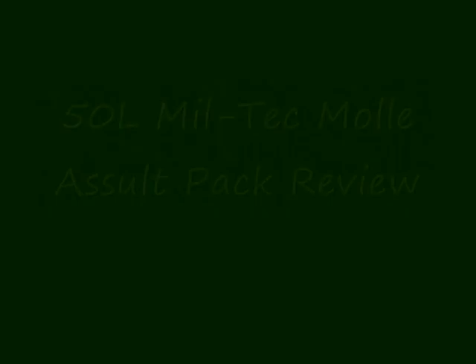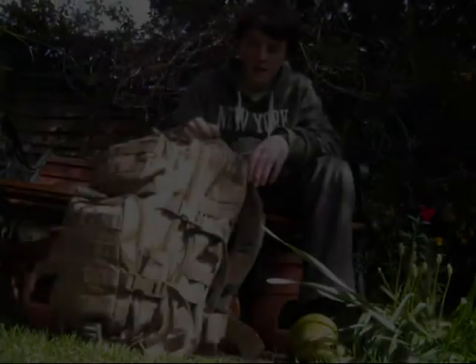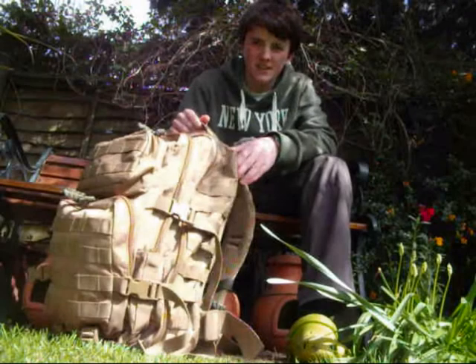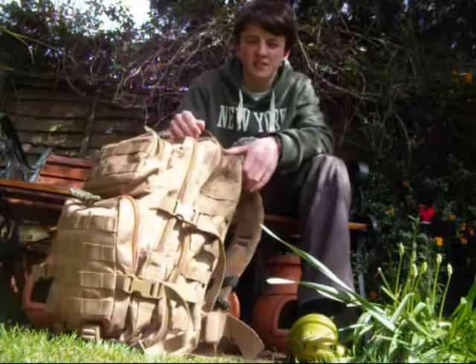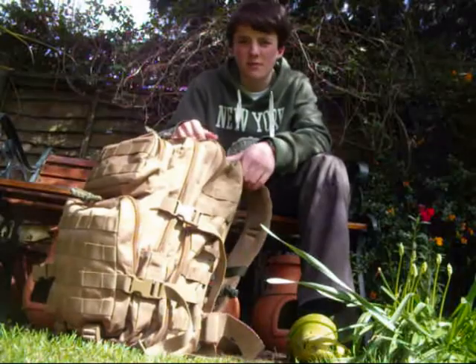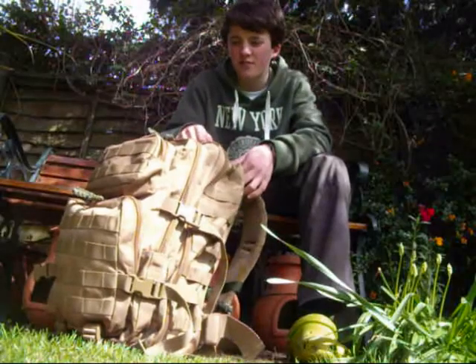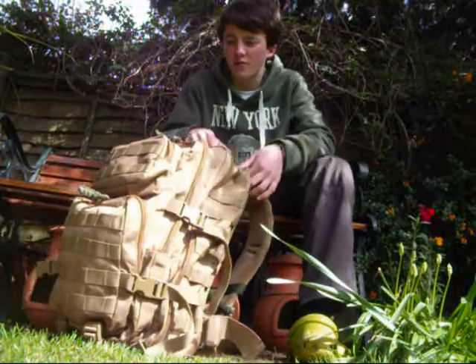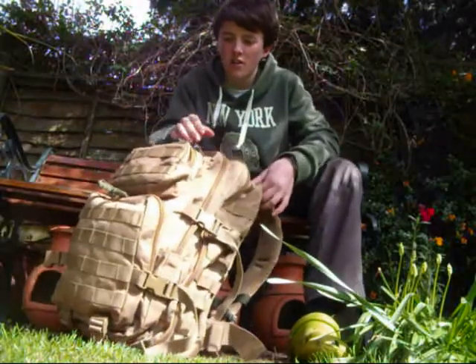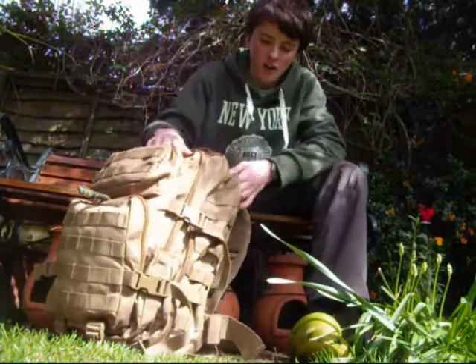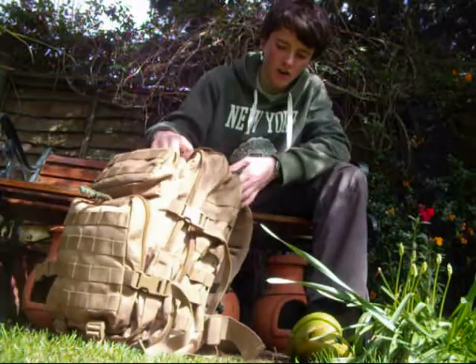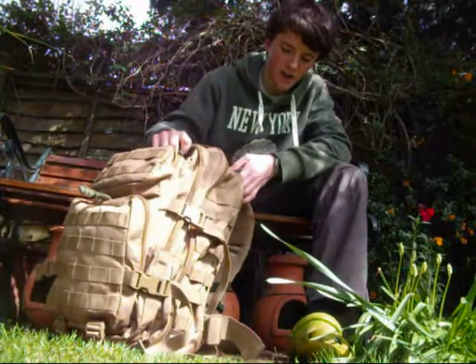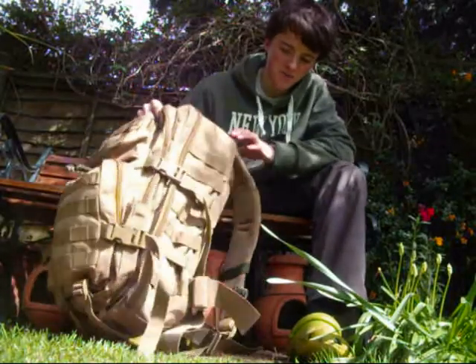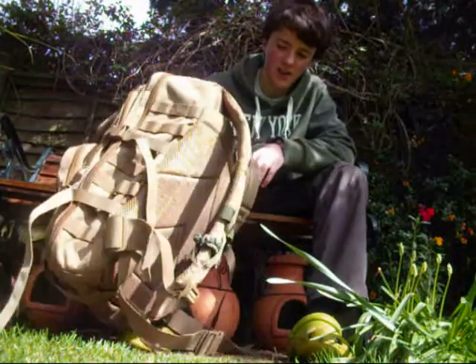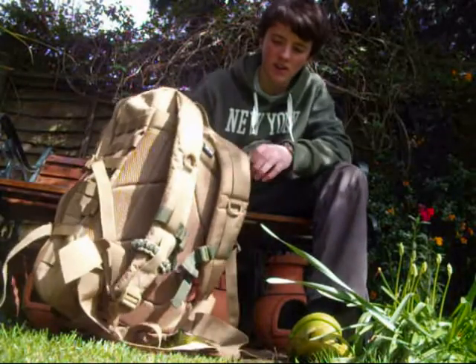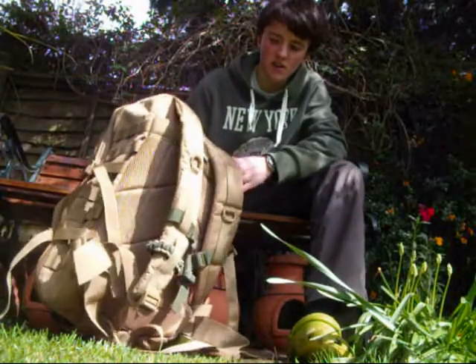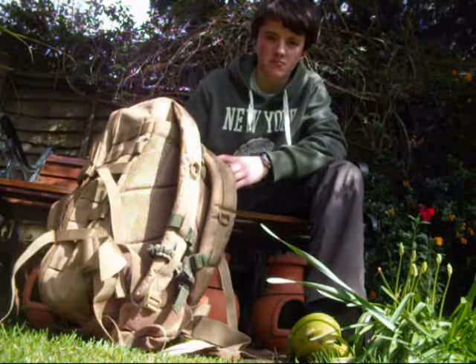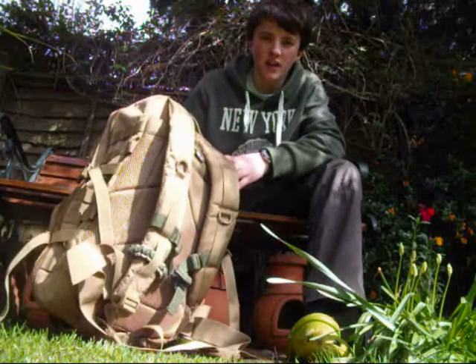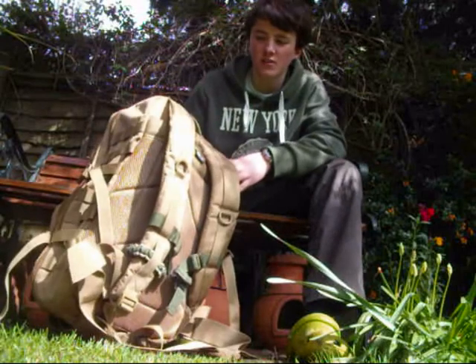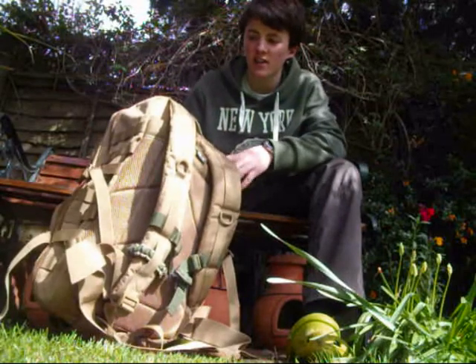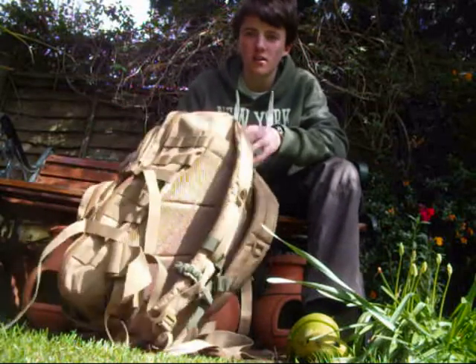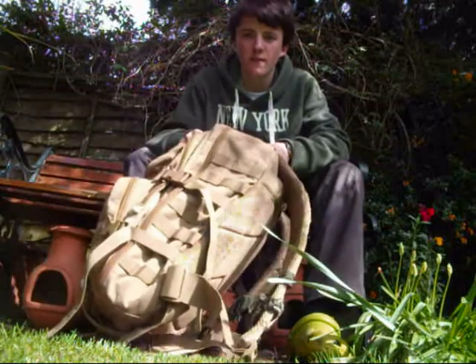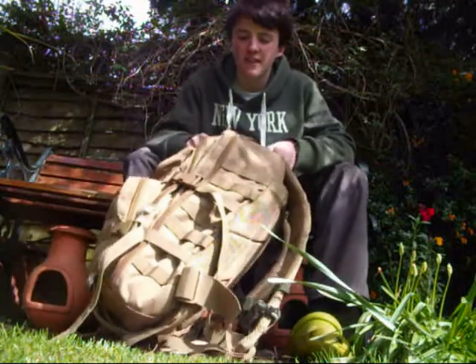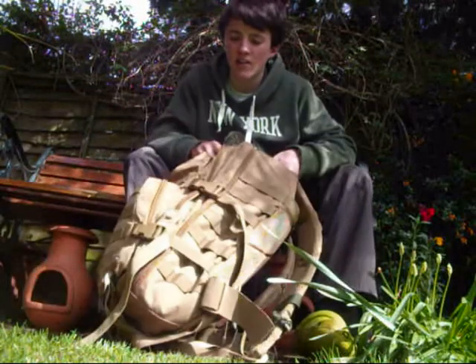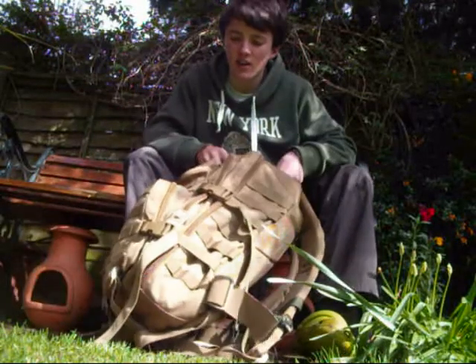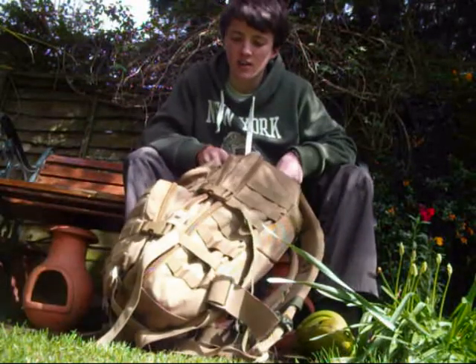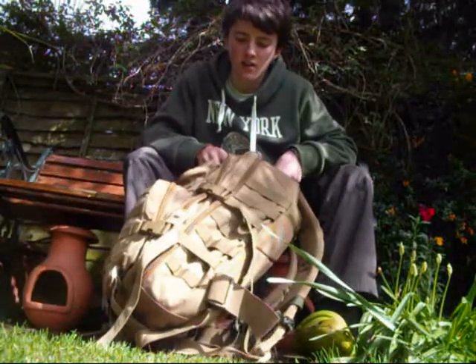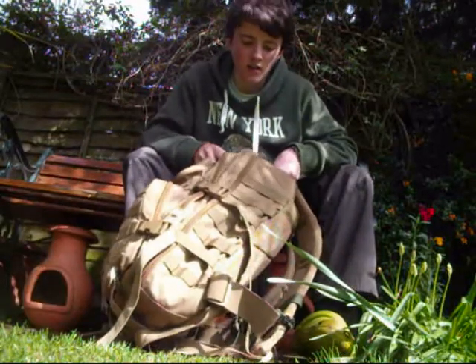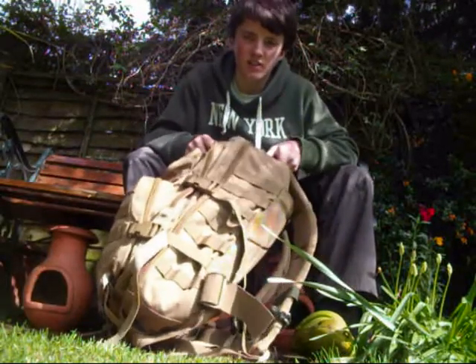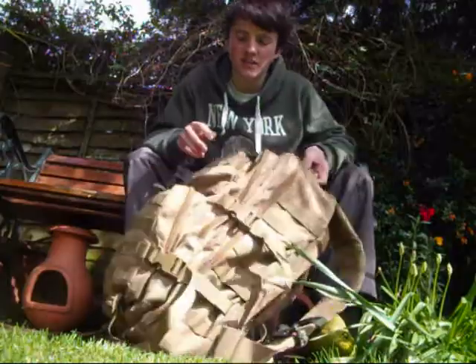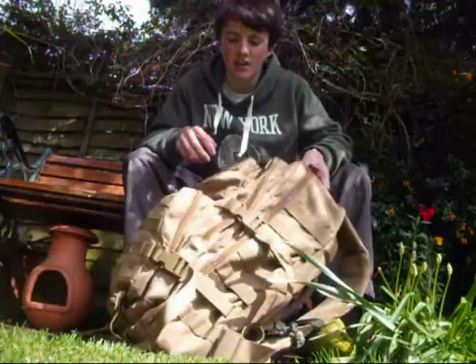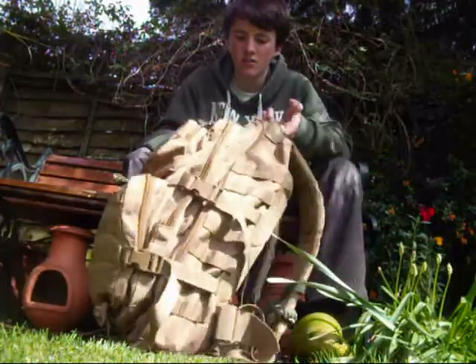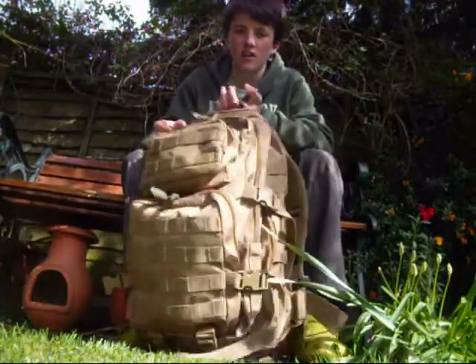Hi guys, this is just going to be my brief review of the Miltec Assault Molle rucksack — 50 litre in coyote tan colour.